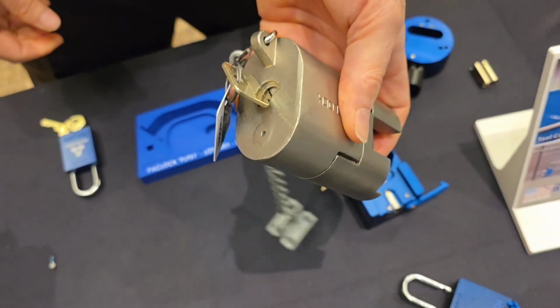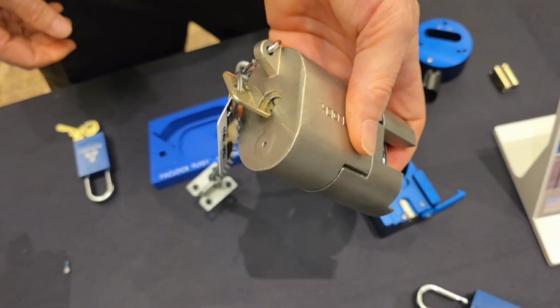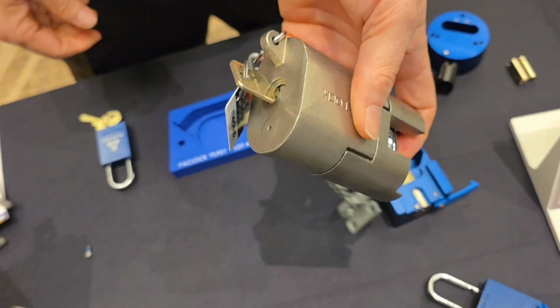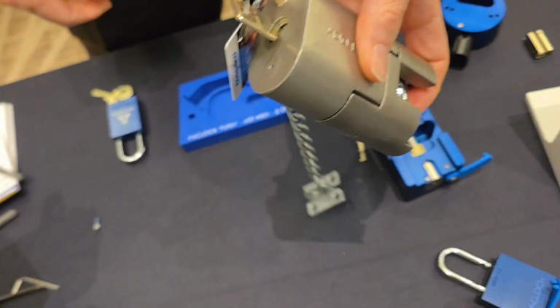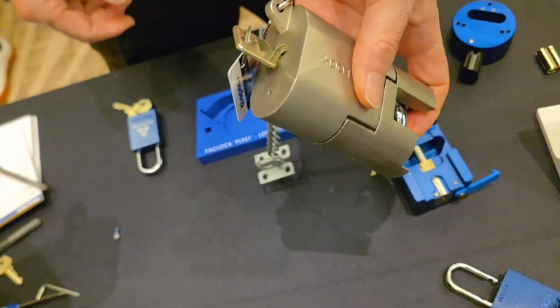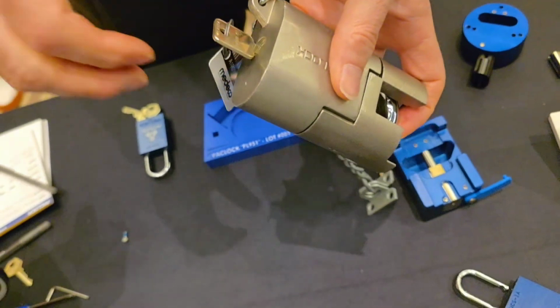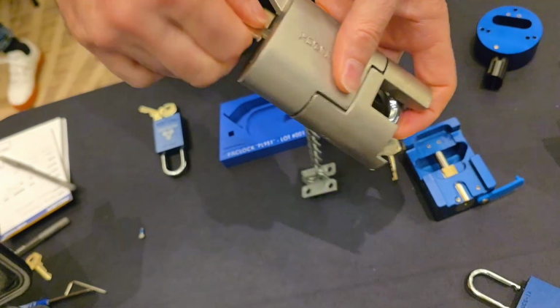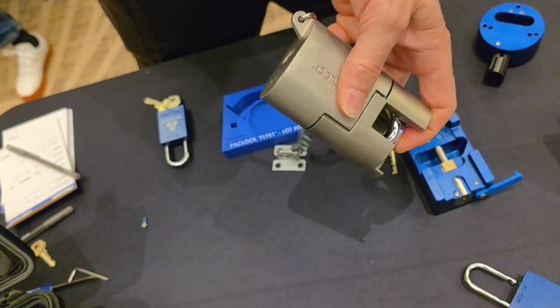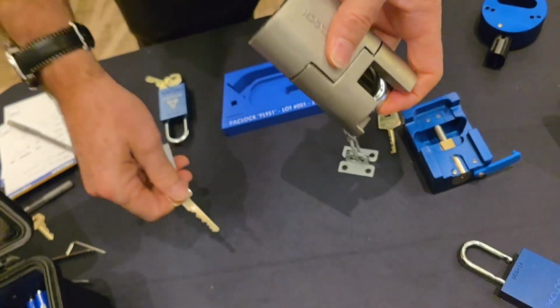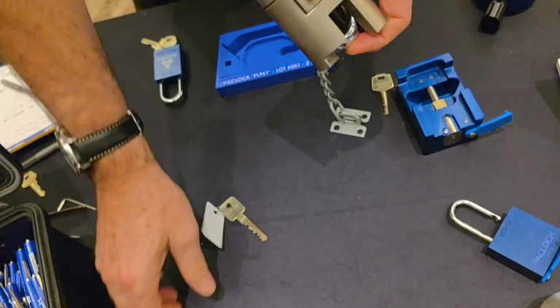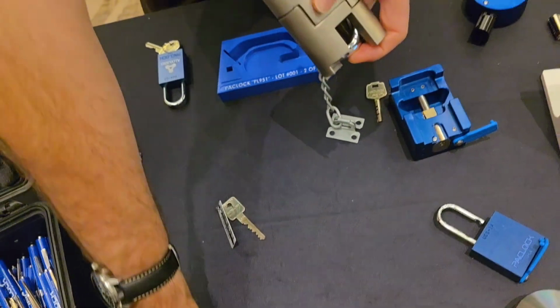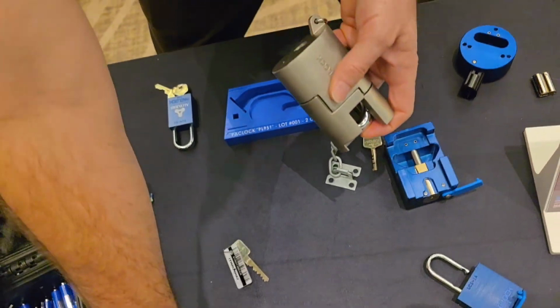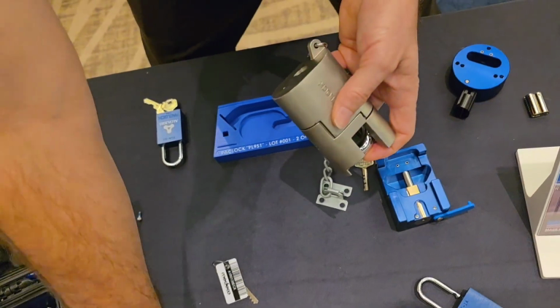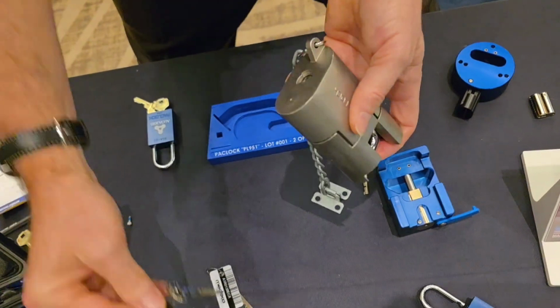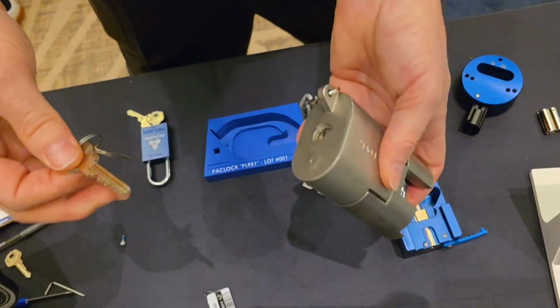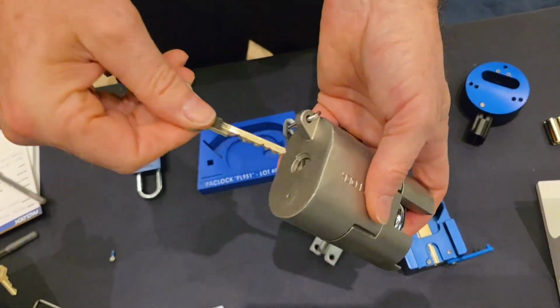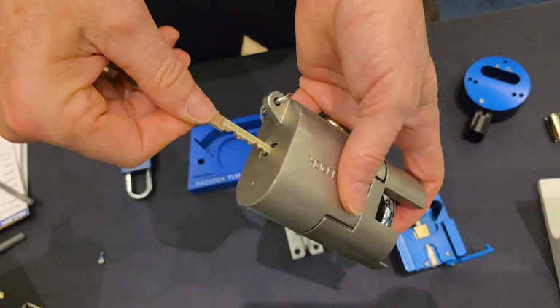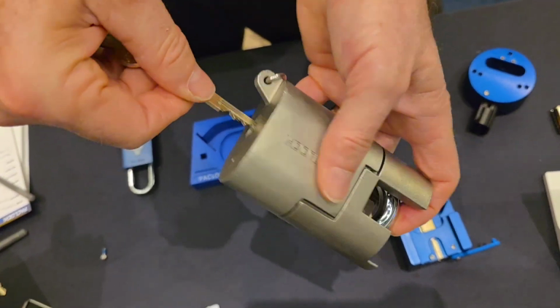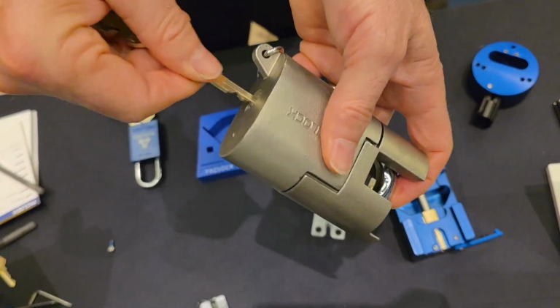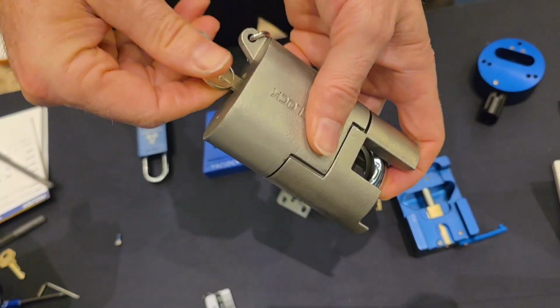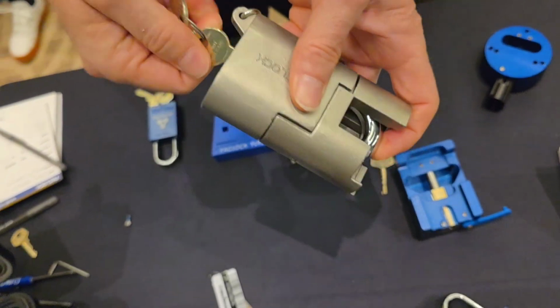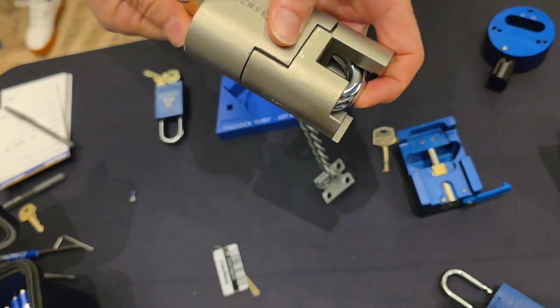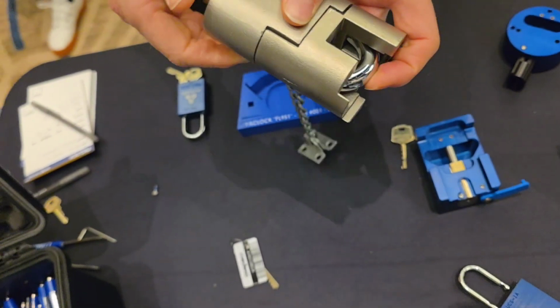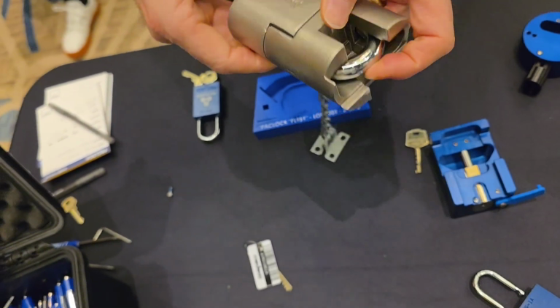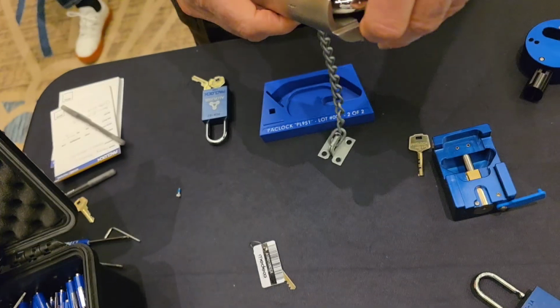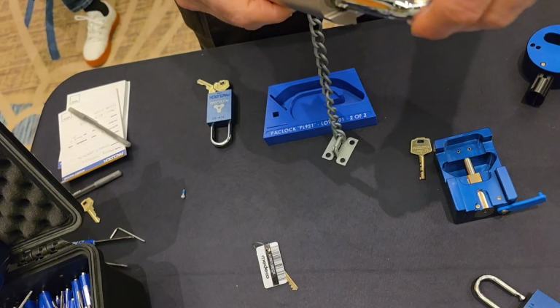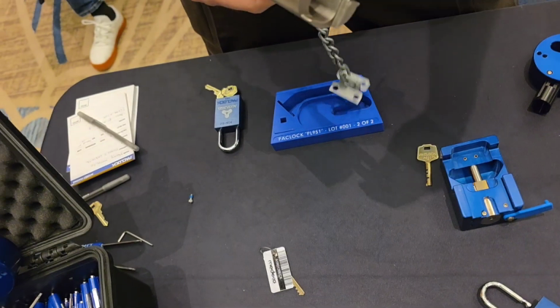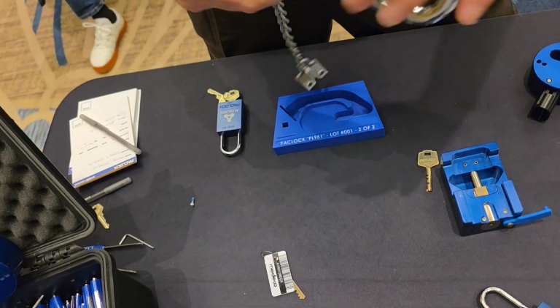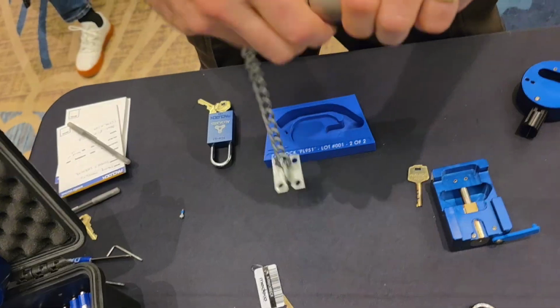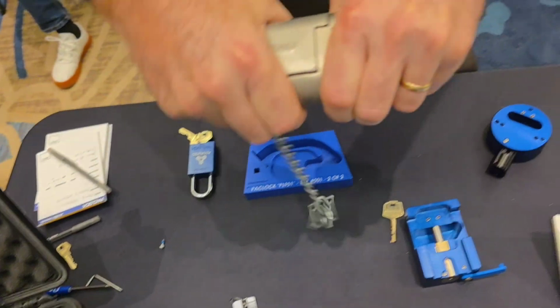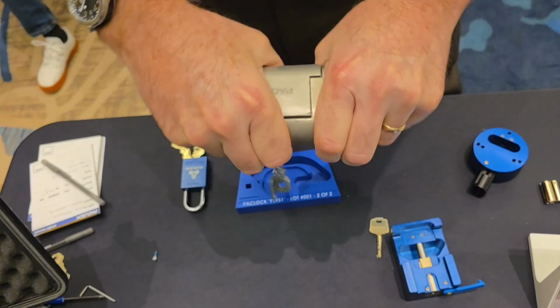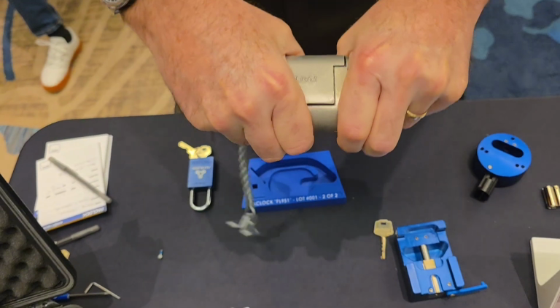So you've got it all back together — pull the key out. And then we're going to have to get on with the operator too. Amazing. Fantastic.